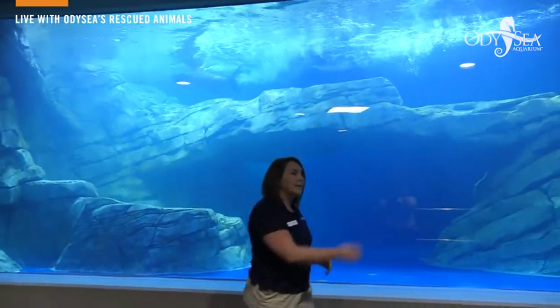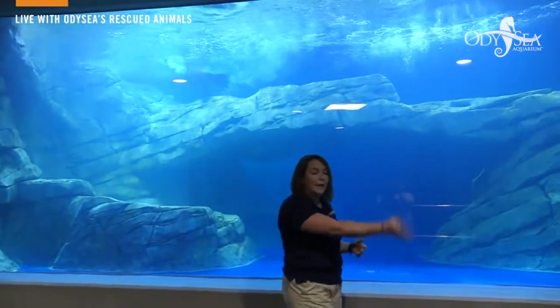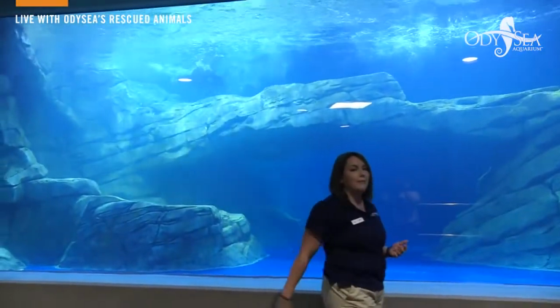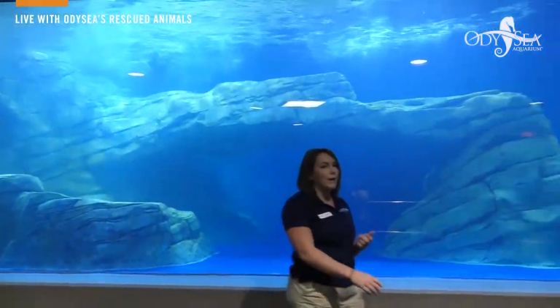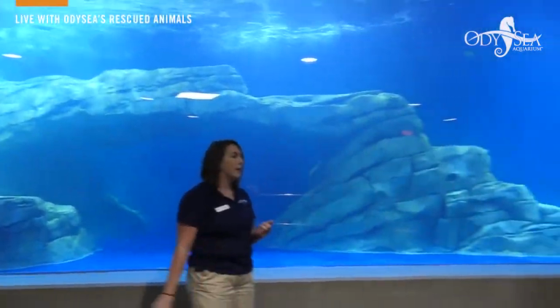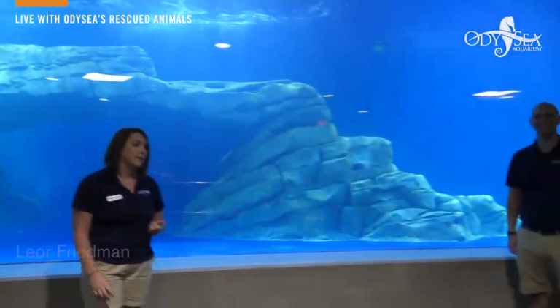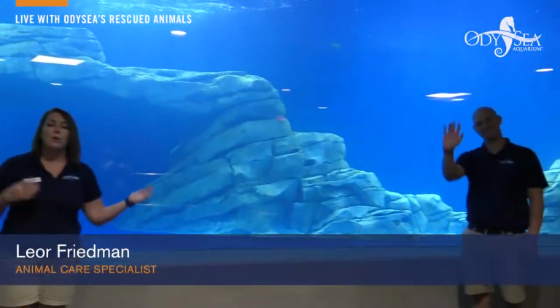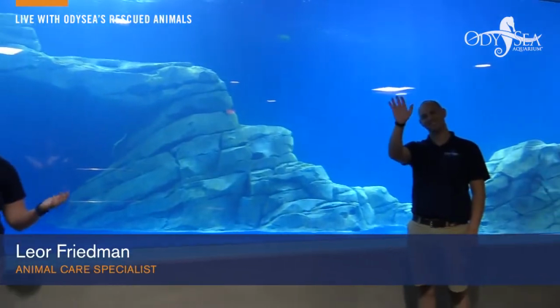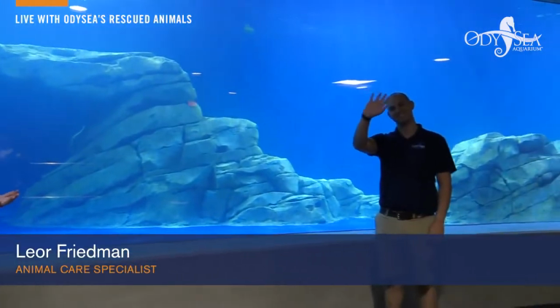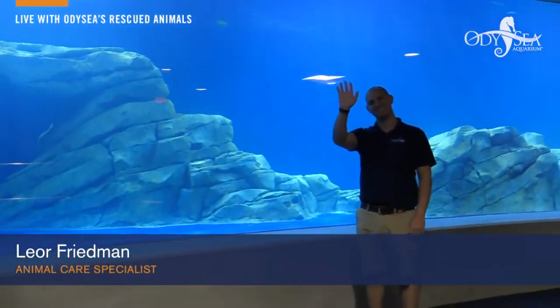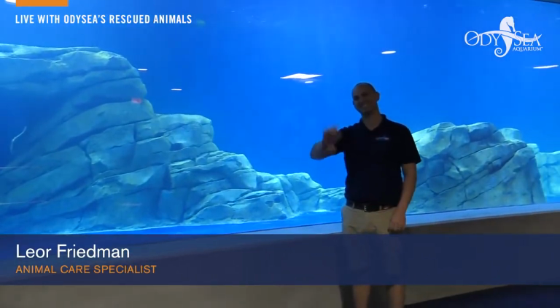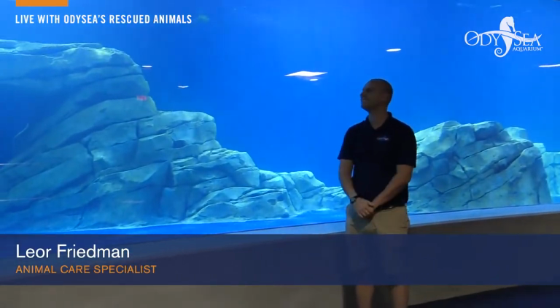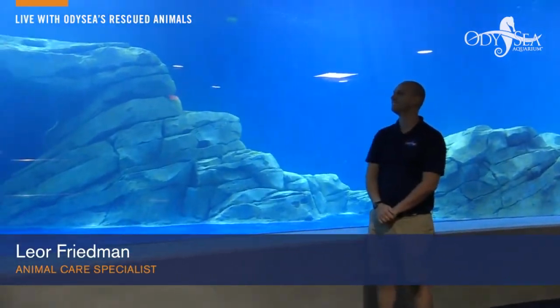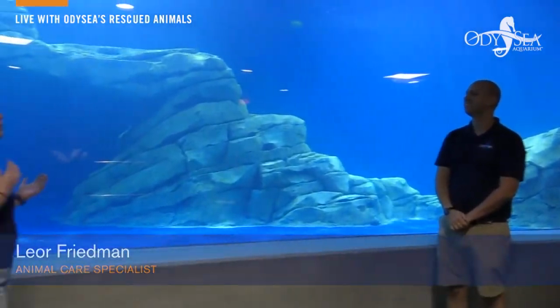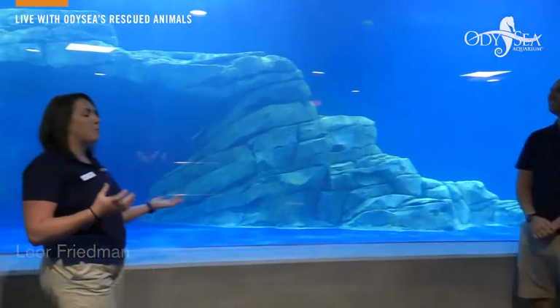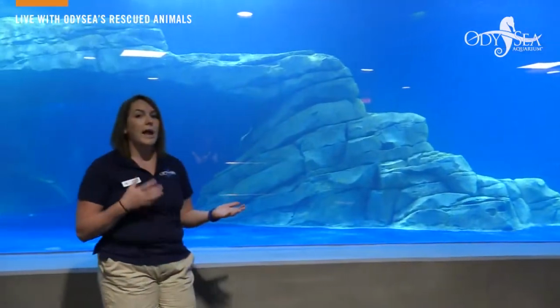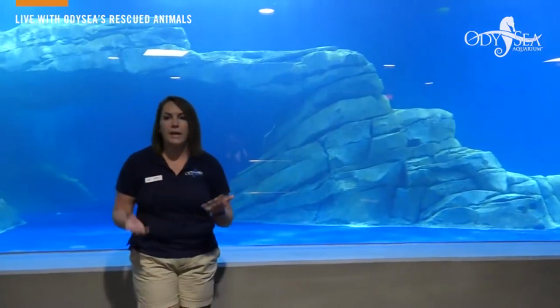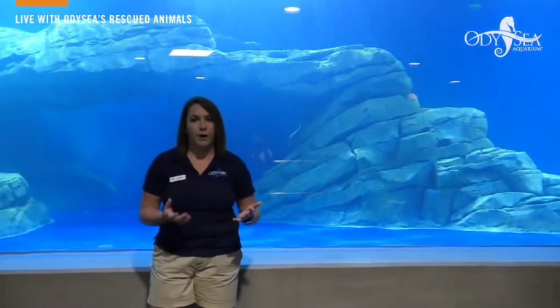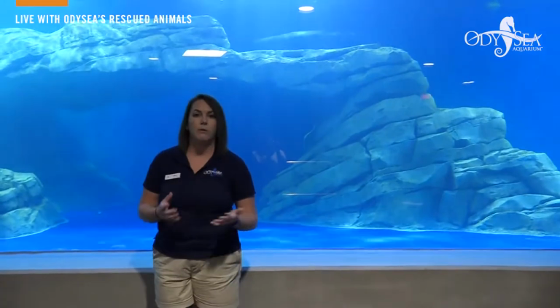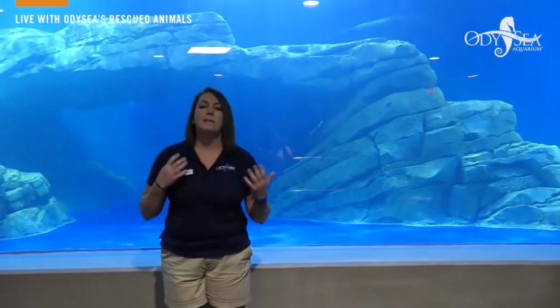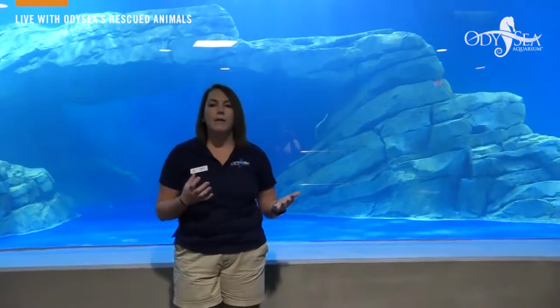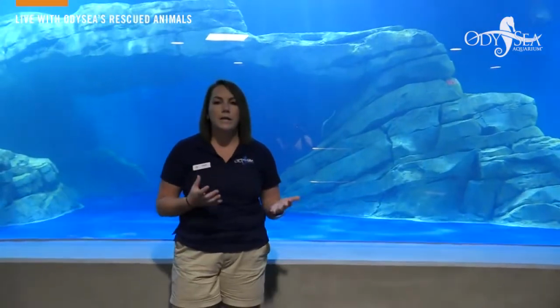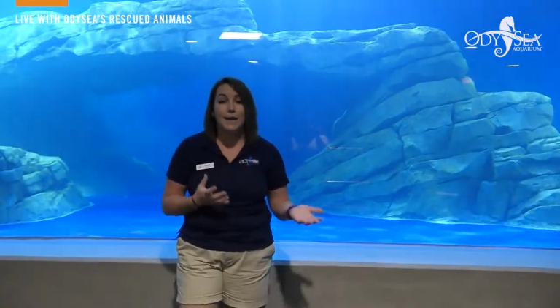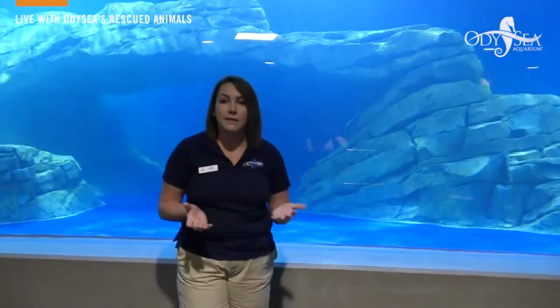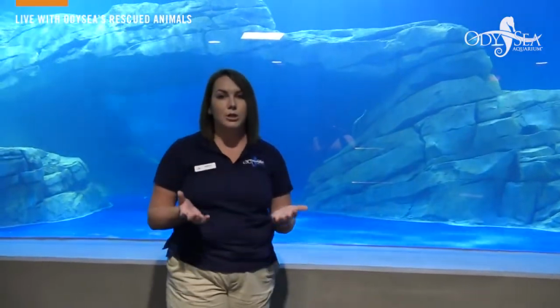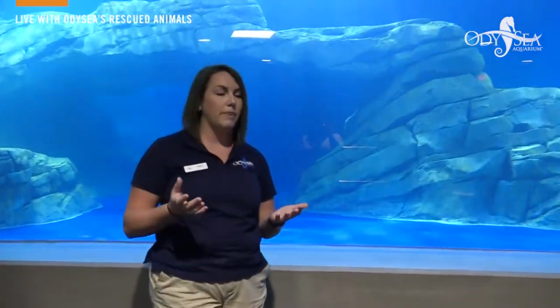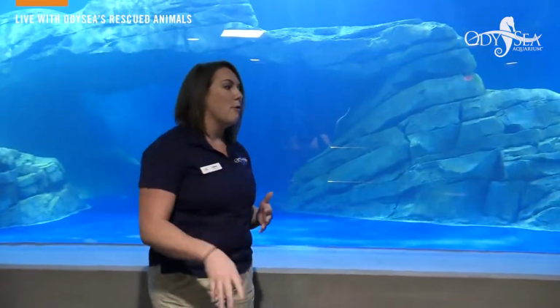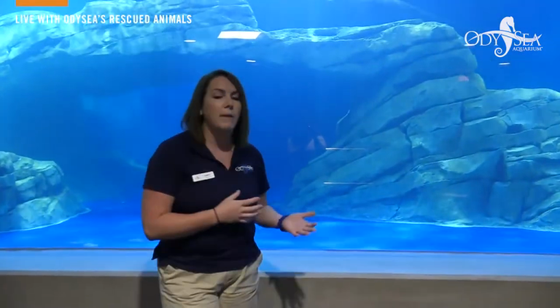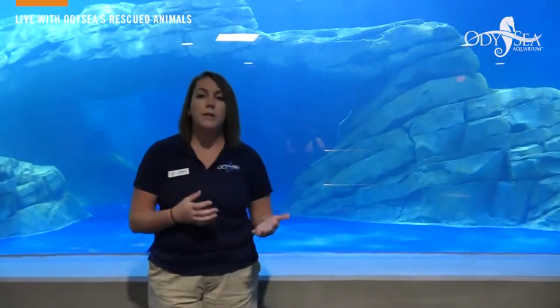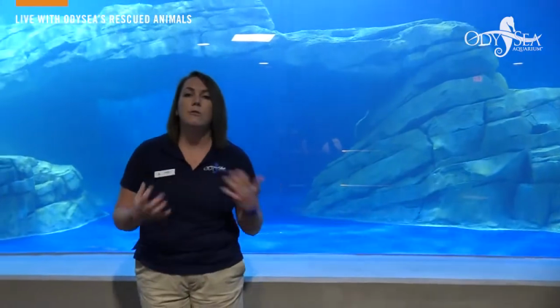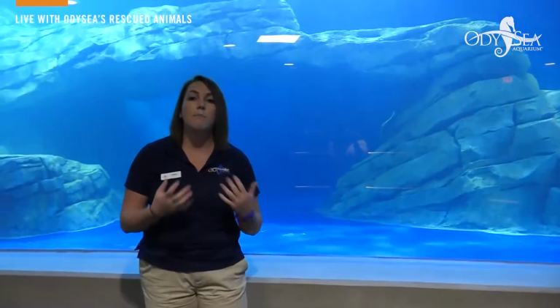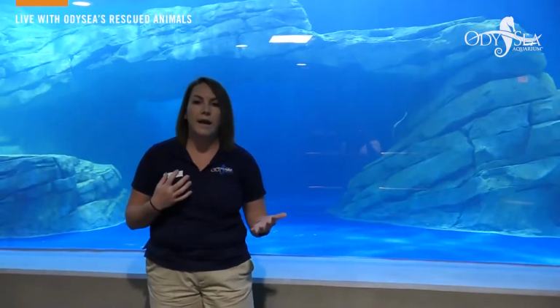Now this is Leo, one of our animal care specialists who has a really good relationship with Ella. That is a huge part of how we care for our animals — it's by having a really nice and positive relationship with them. We need to make sure that there's trust on both sides.